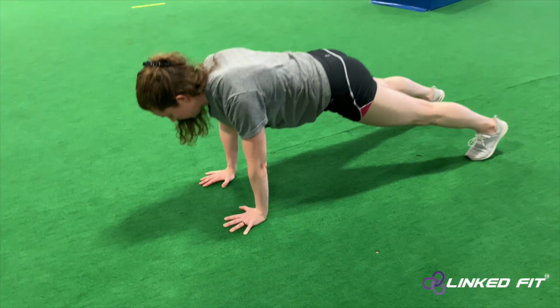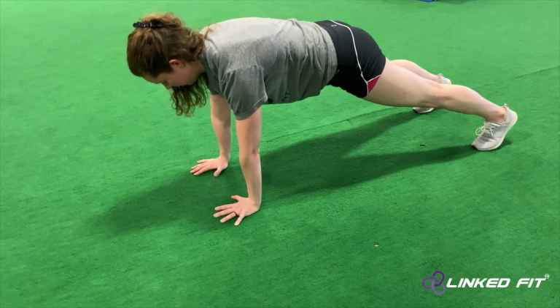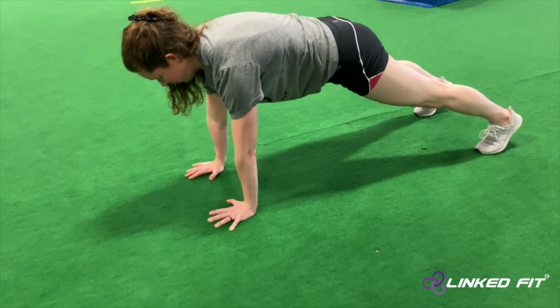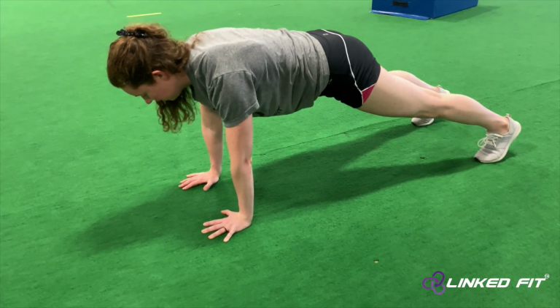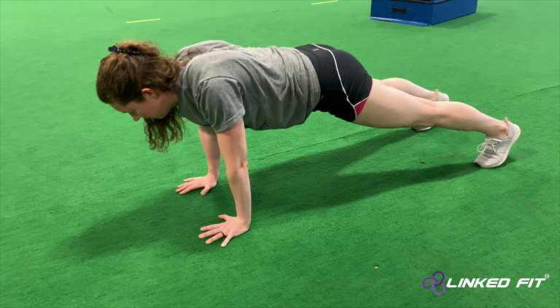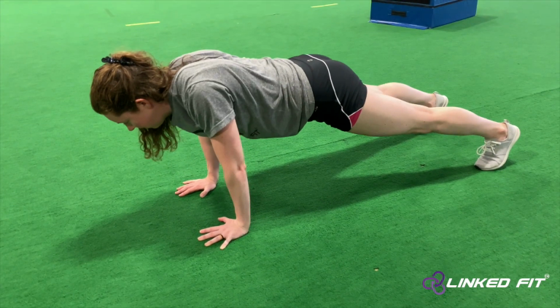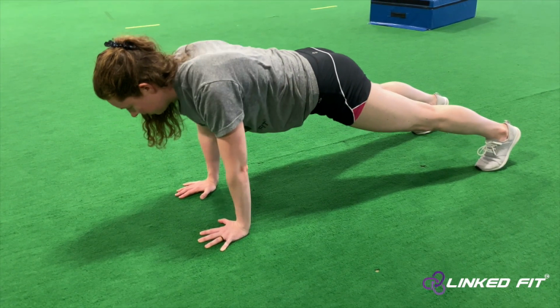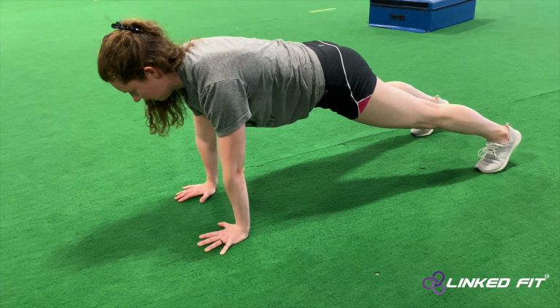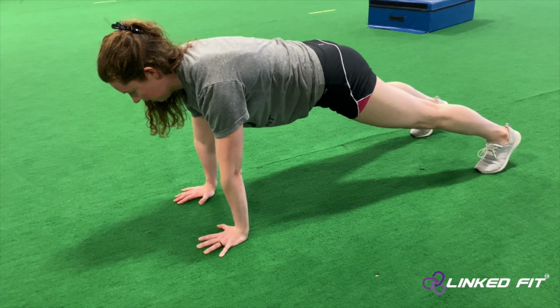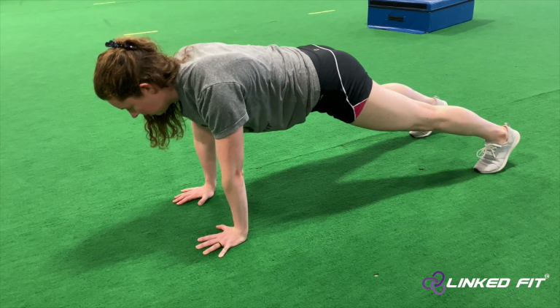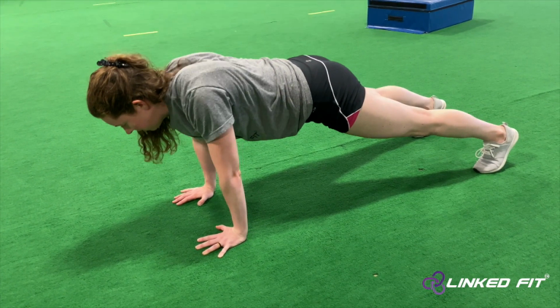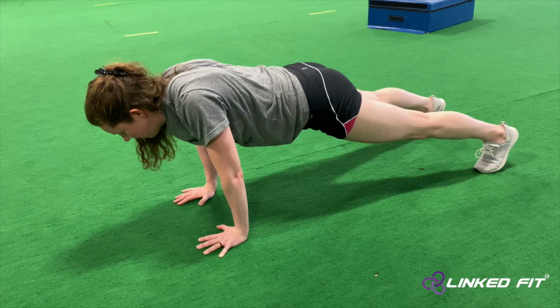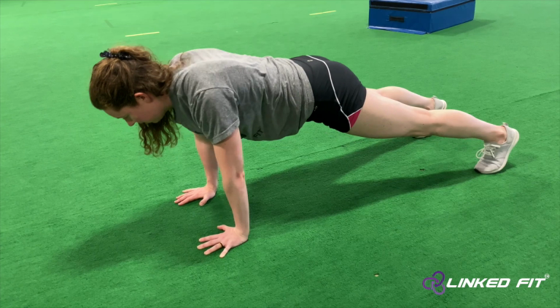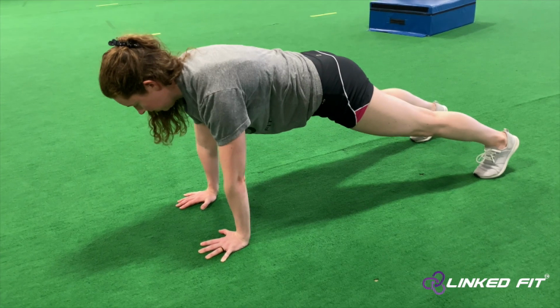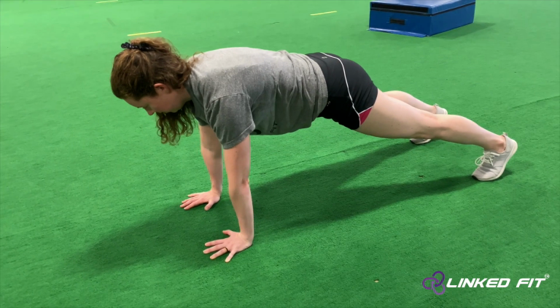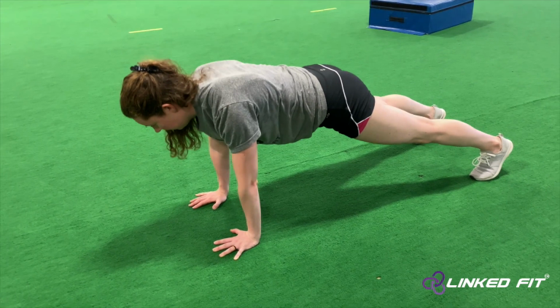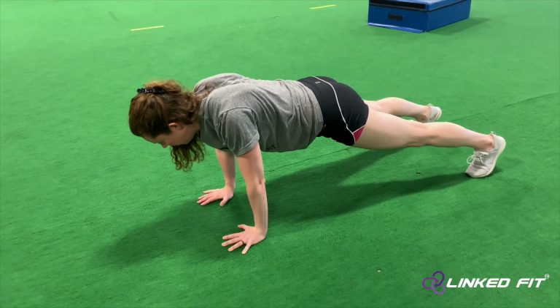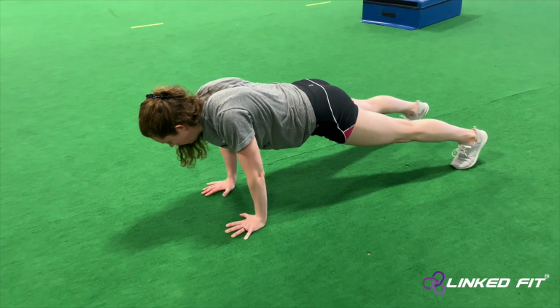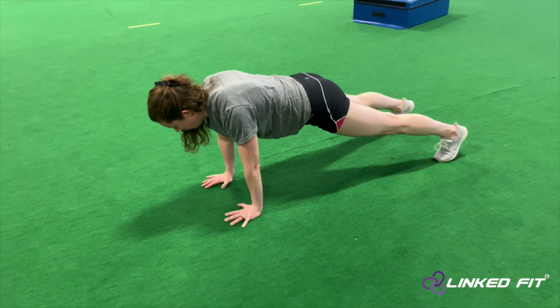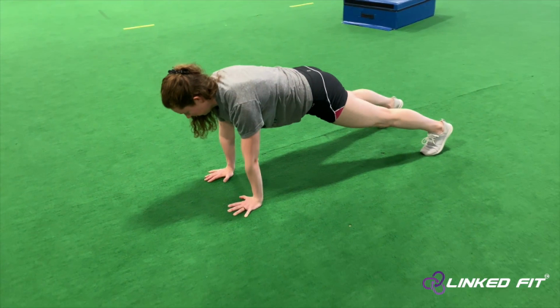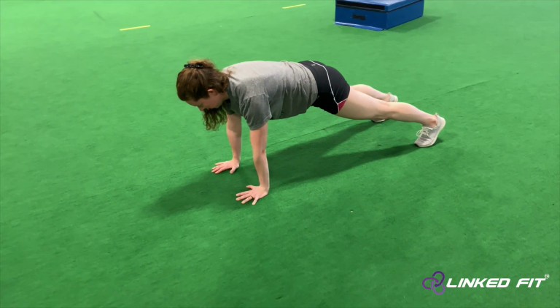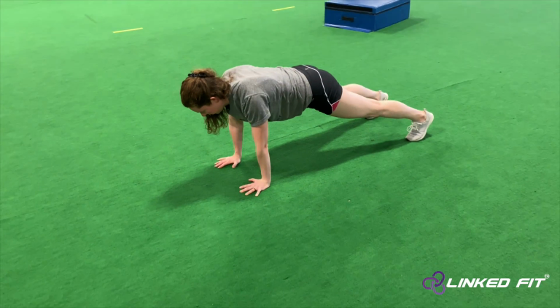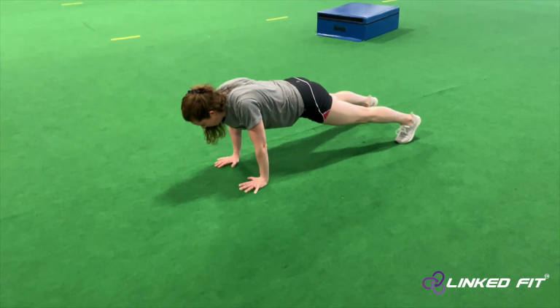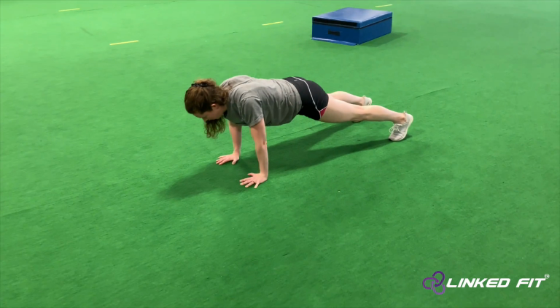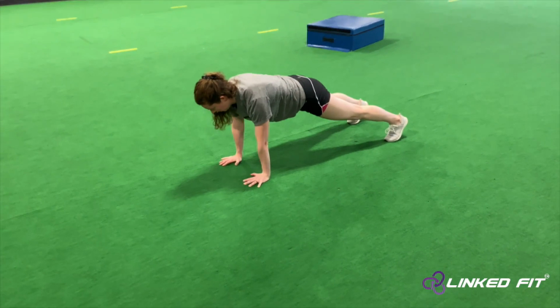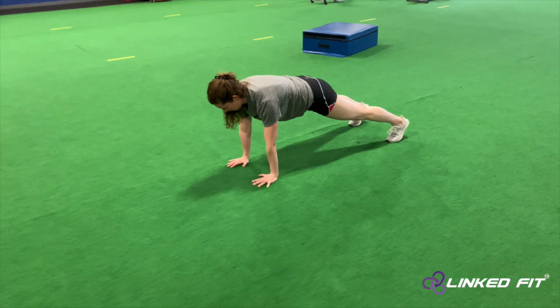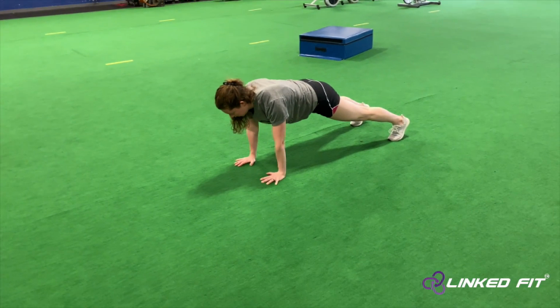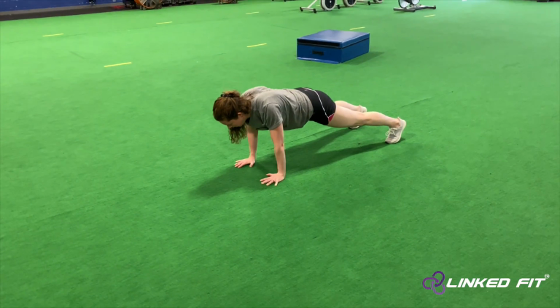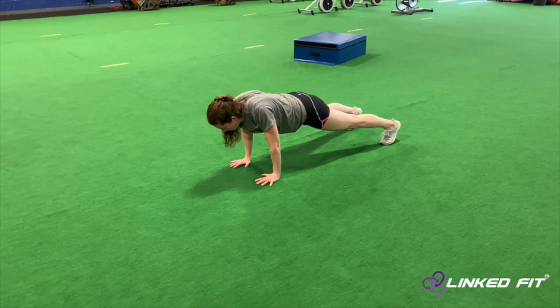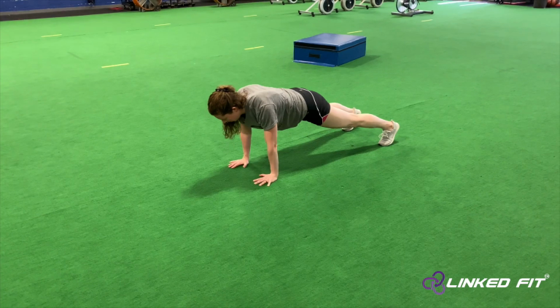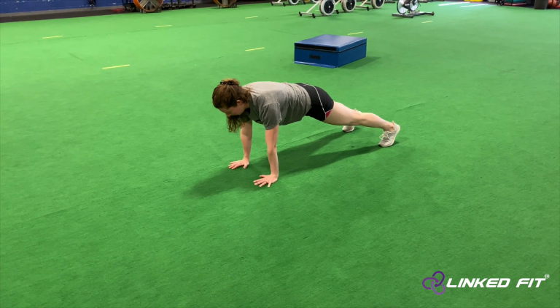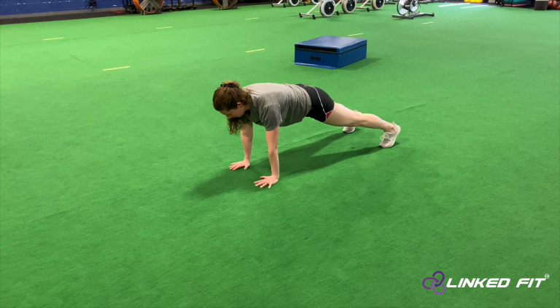To perform the scapular push-up, let the shoulder blades retract and protract around the ribcage. Focus on a smooth and slow controlled movement for the scapular push-up.